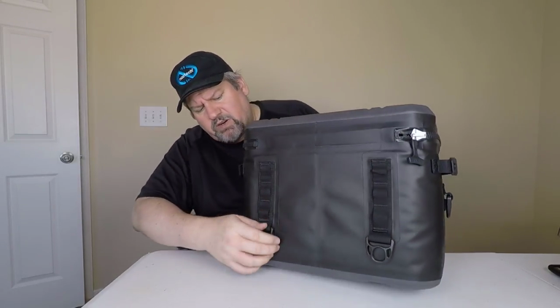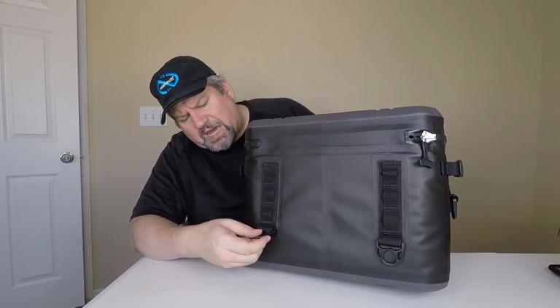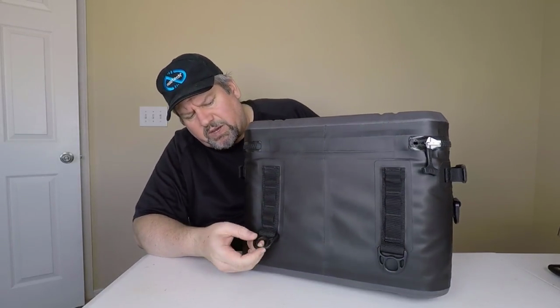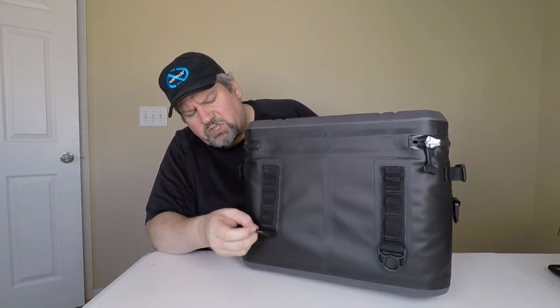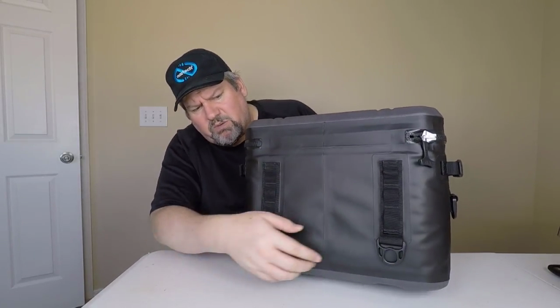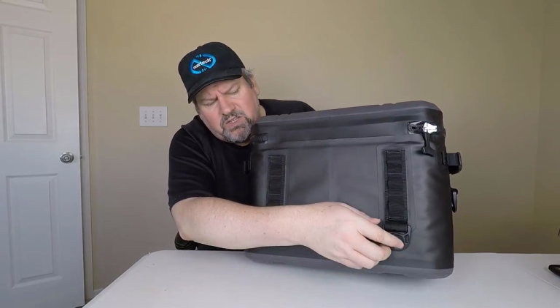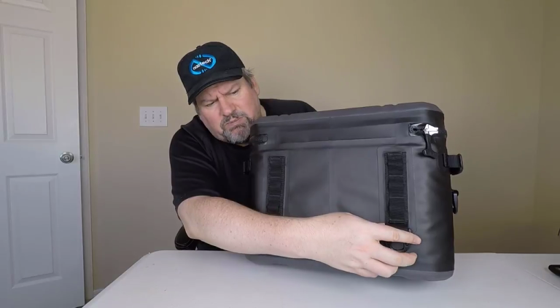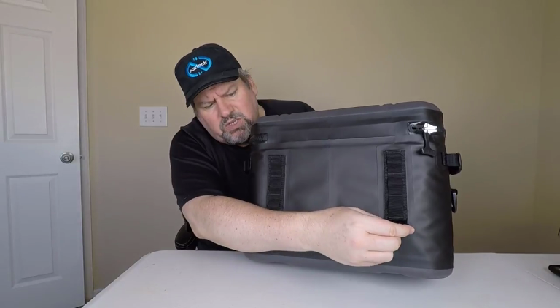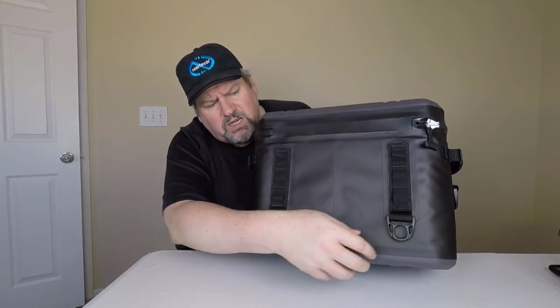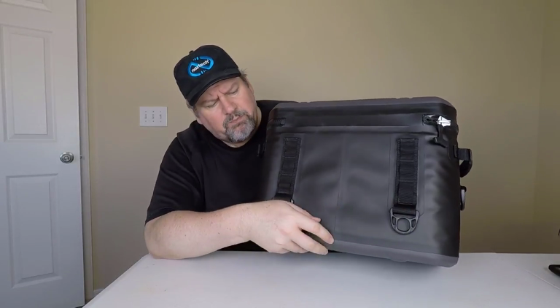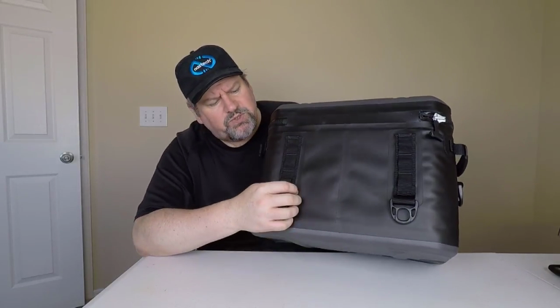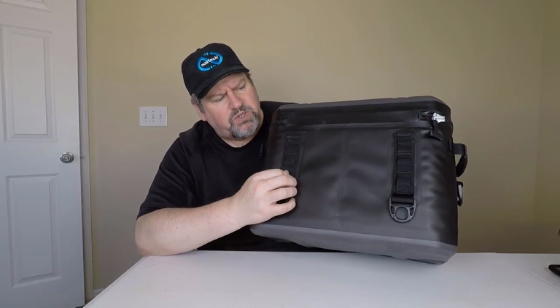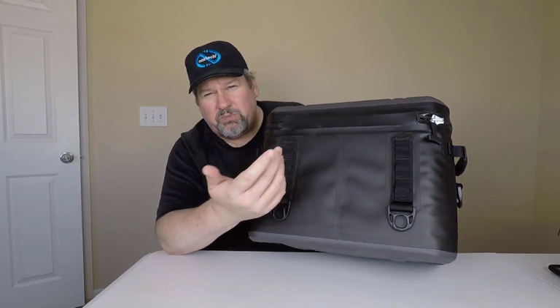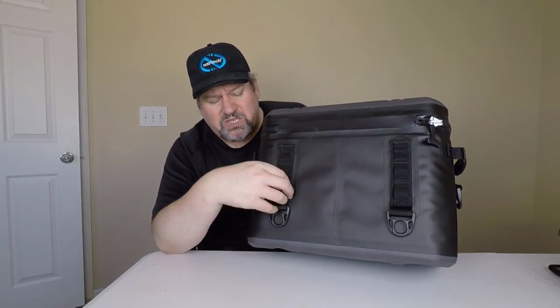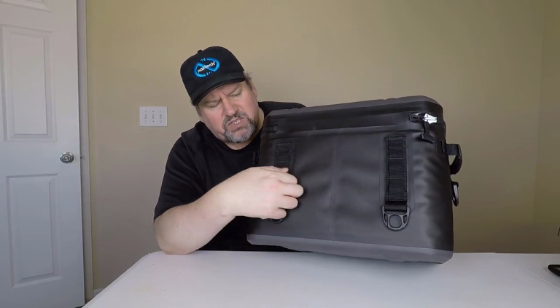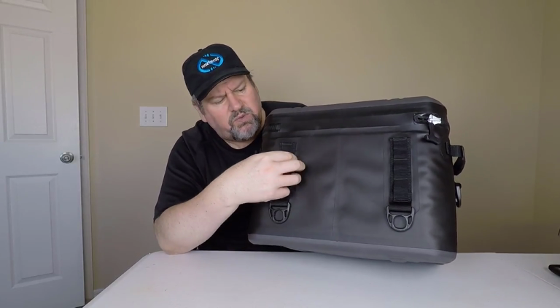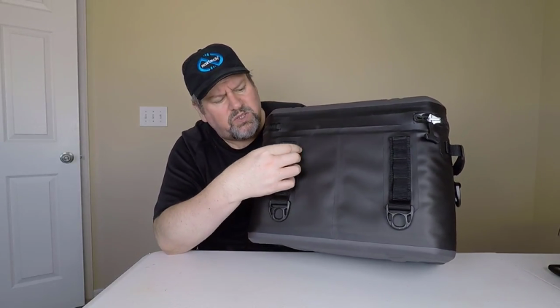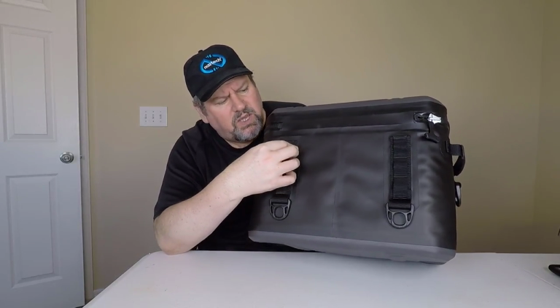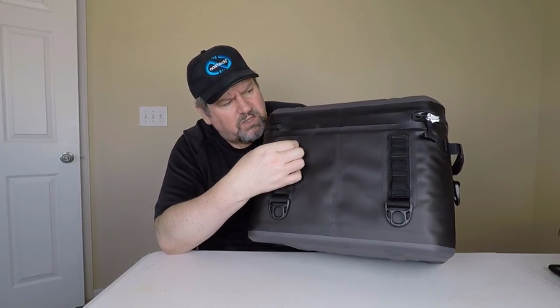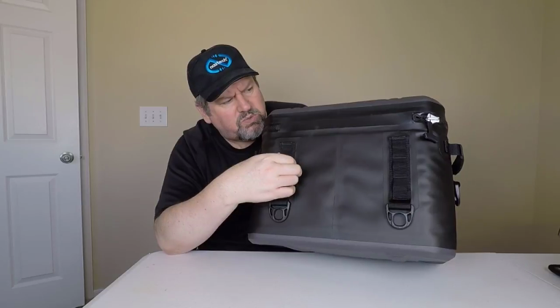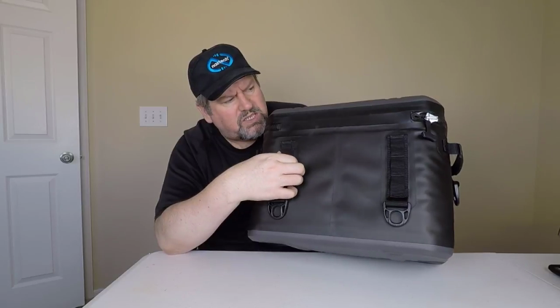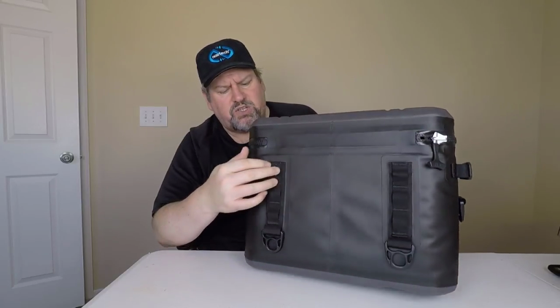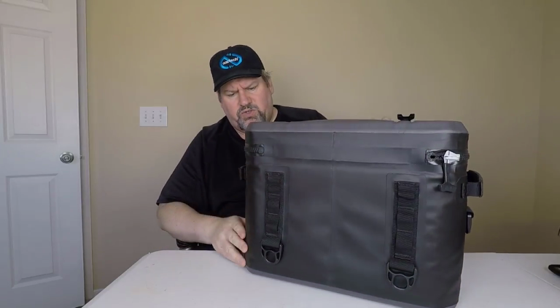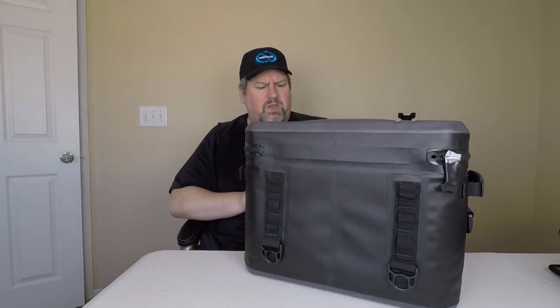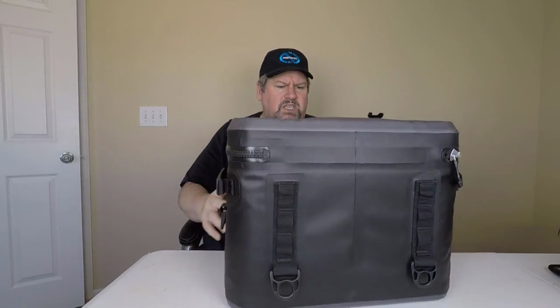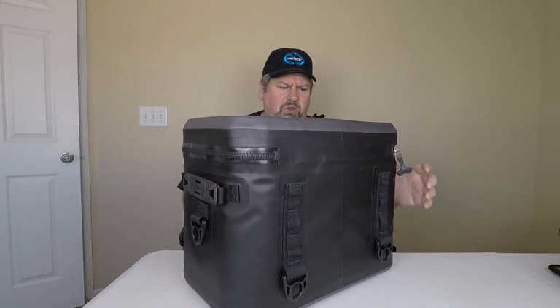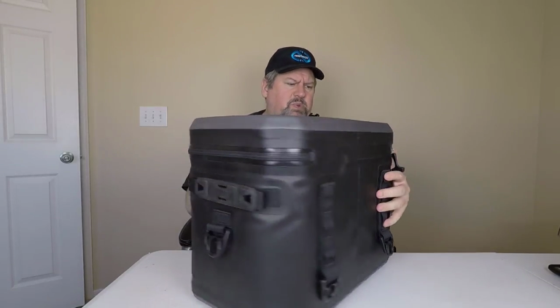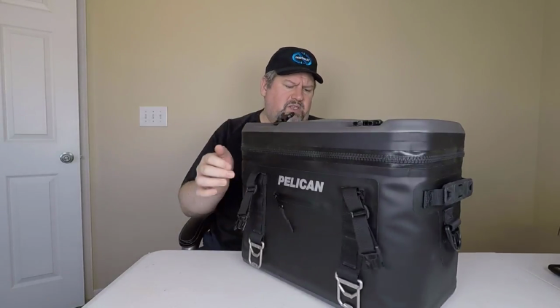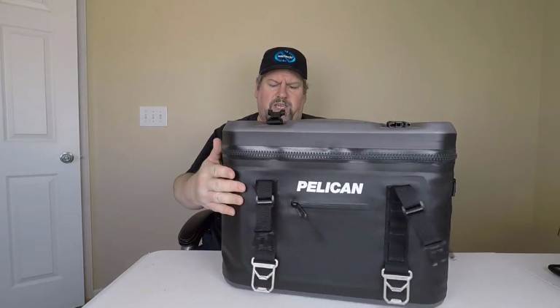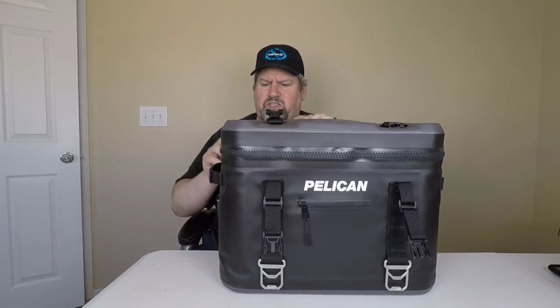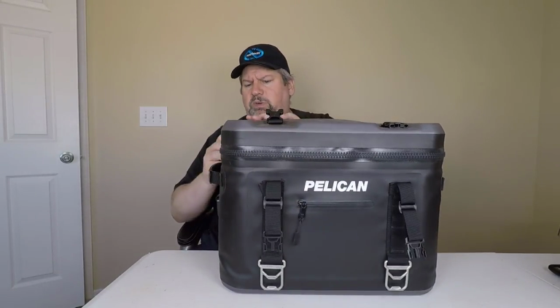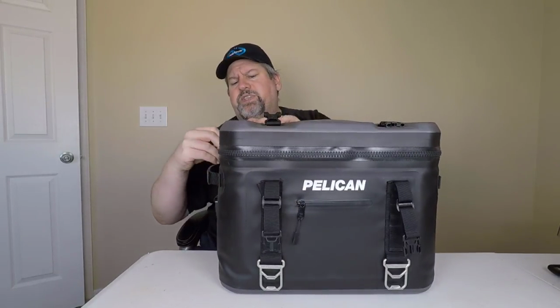And across the back we've got much the same thing. We've got straps that you can take and hold stuff to, or maybe you can tie this down if you wanted to. And then there is where you can attach other stuff. It's got a huge, big, giant zipper pull tab.